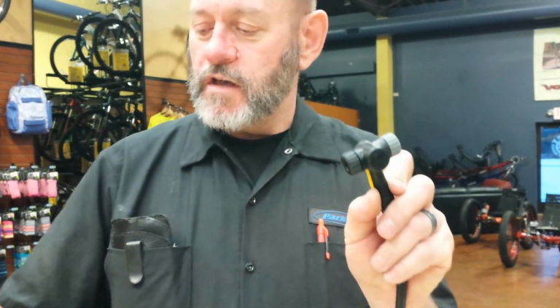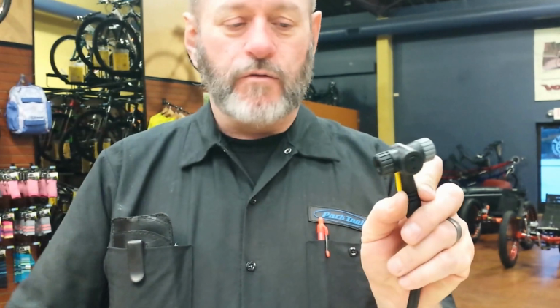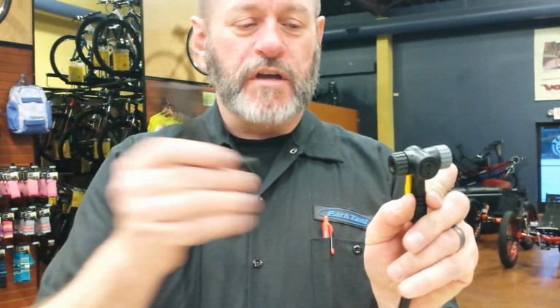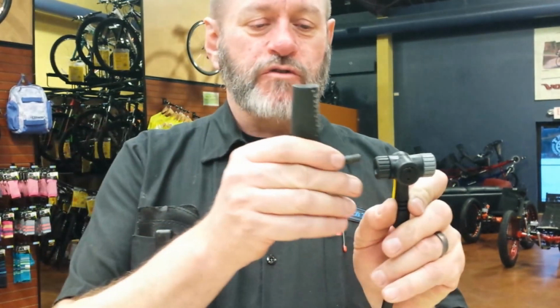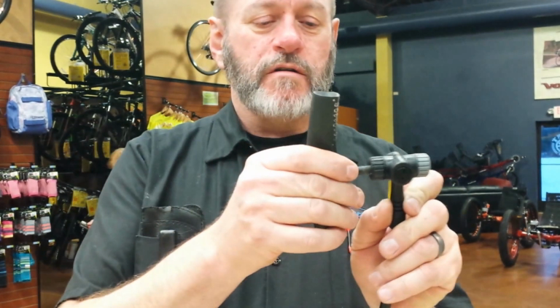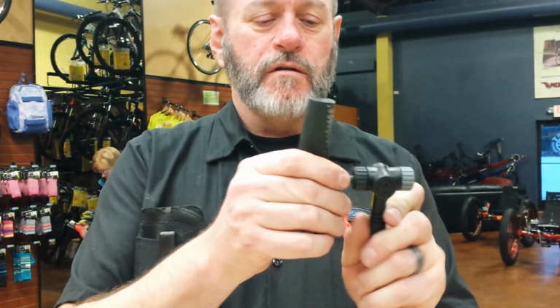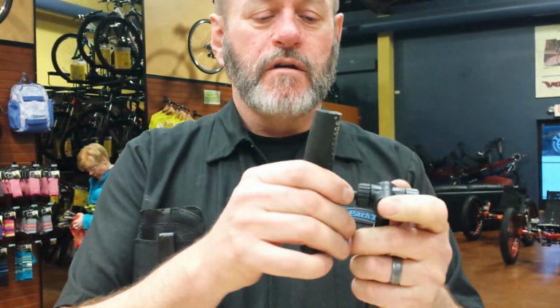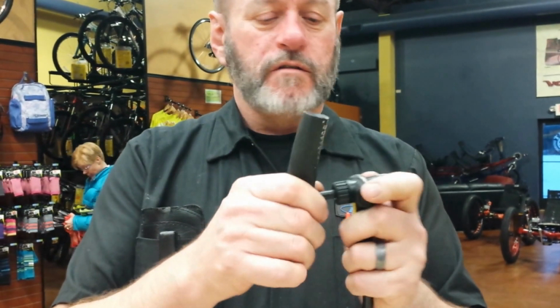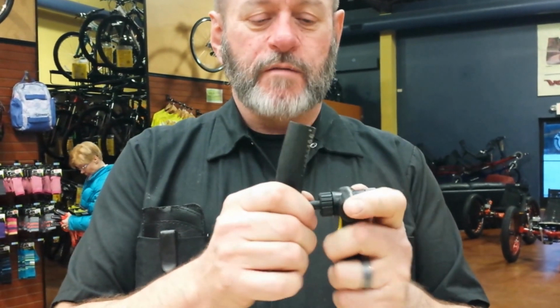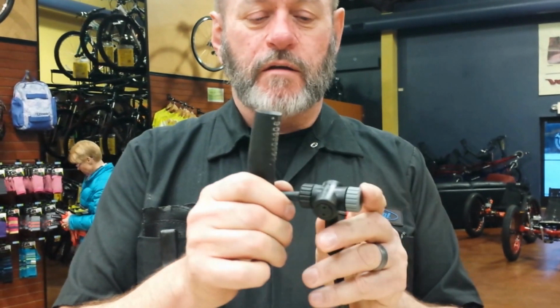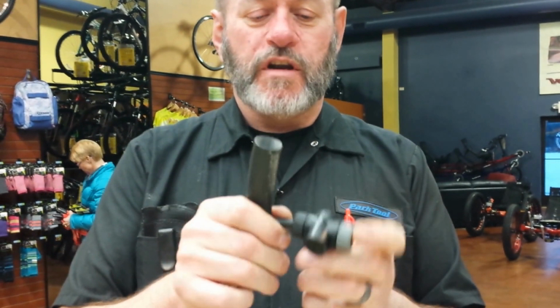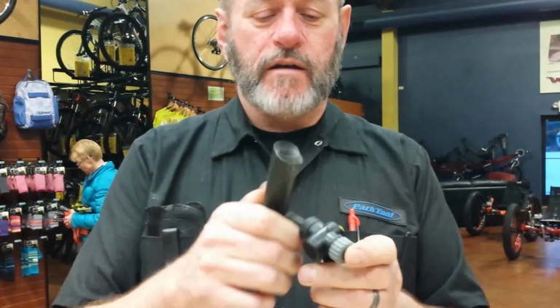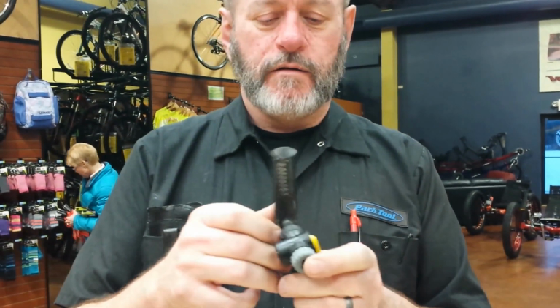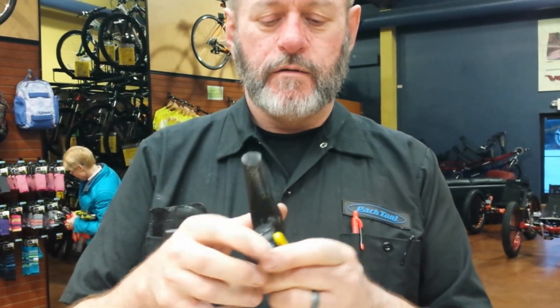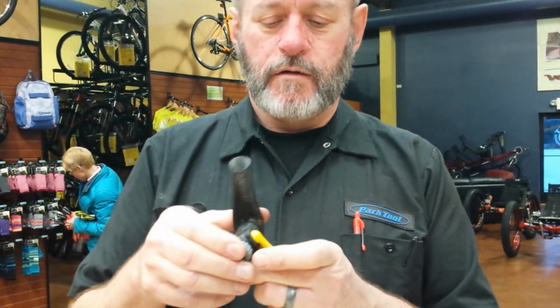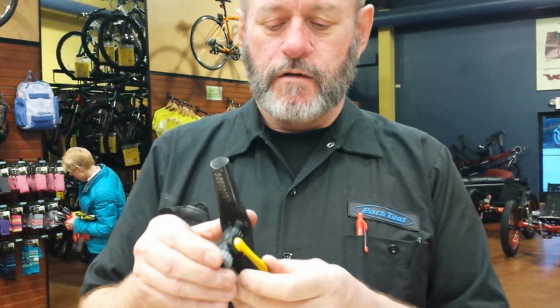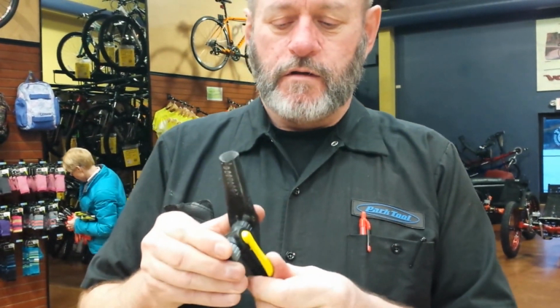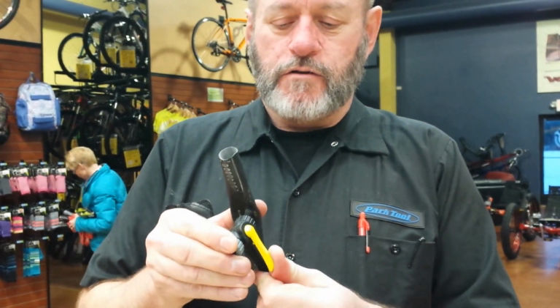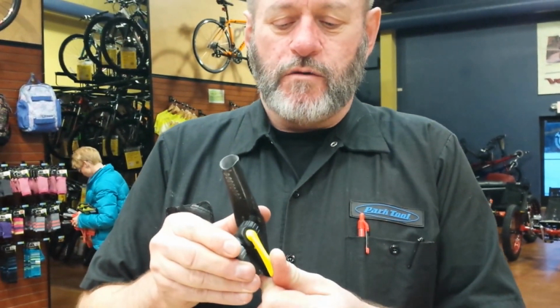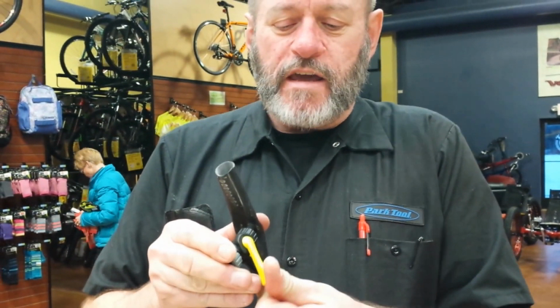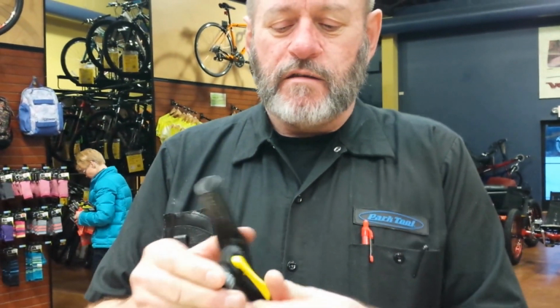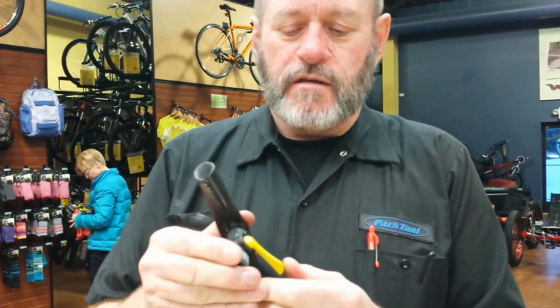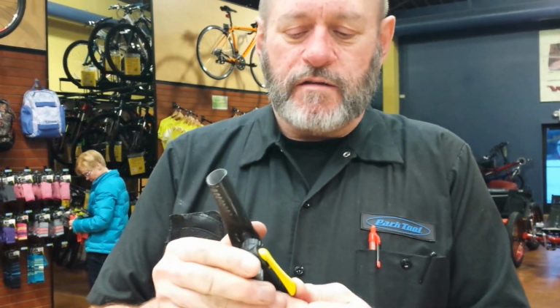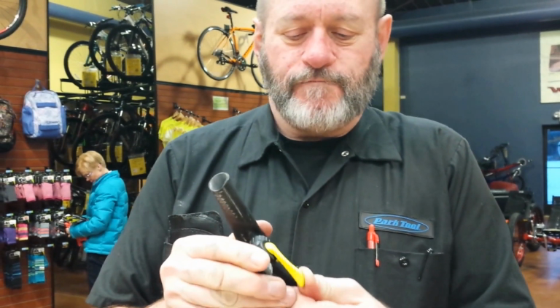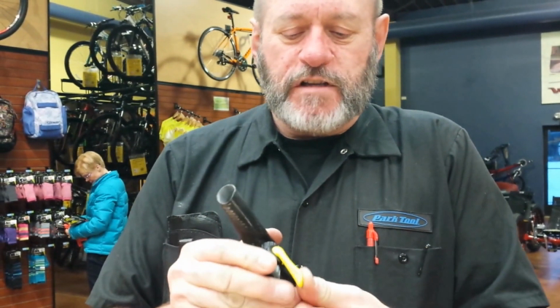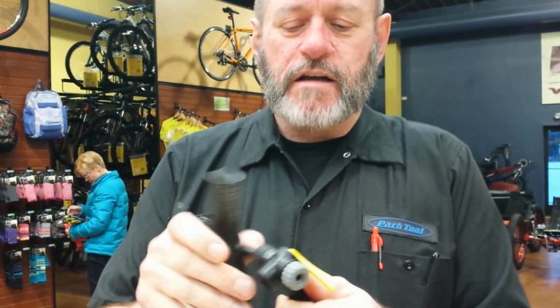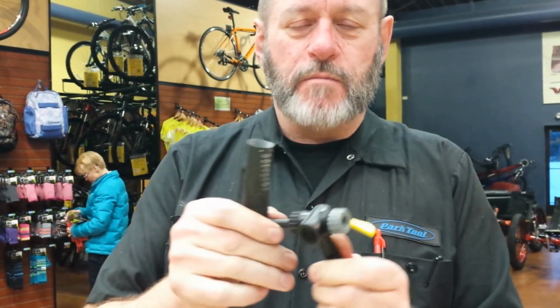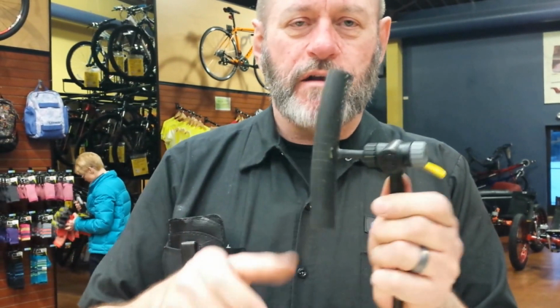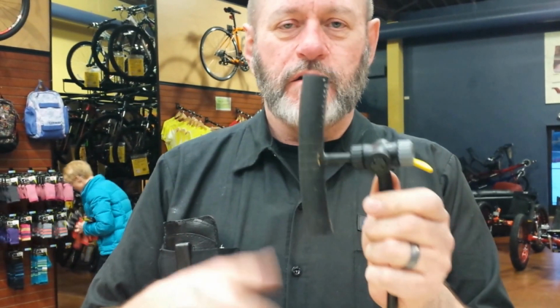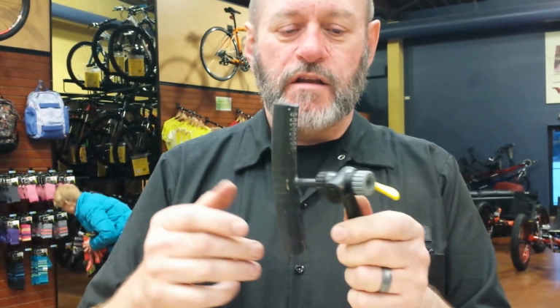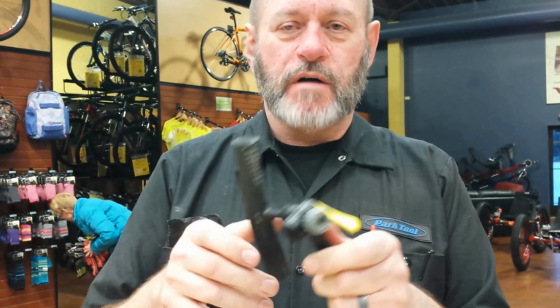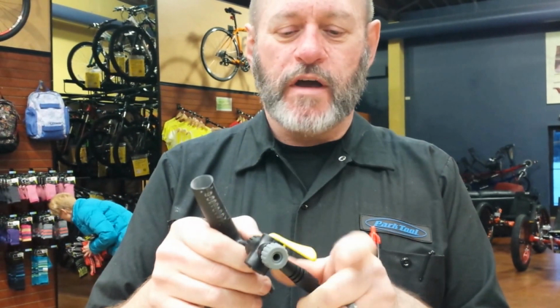If you're pumping up a Schrader, it's the same thing — put the pump on, turn it away, and it'll lock the pump on so you can pump away.